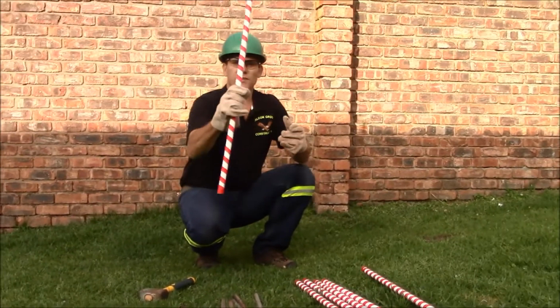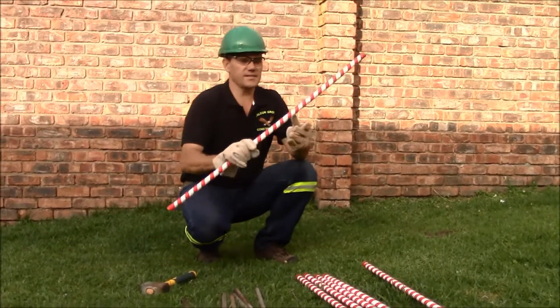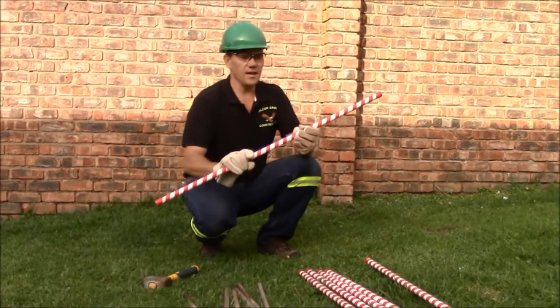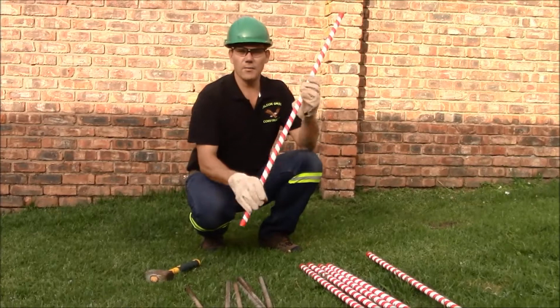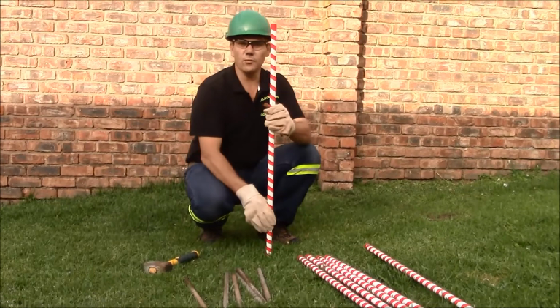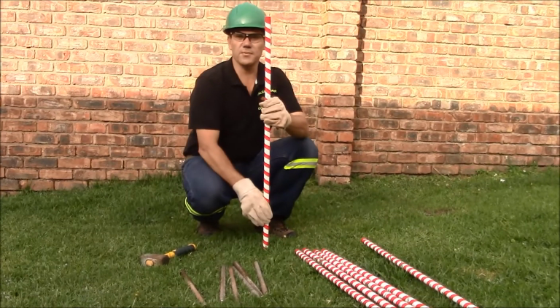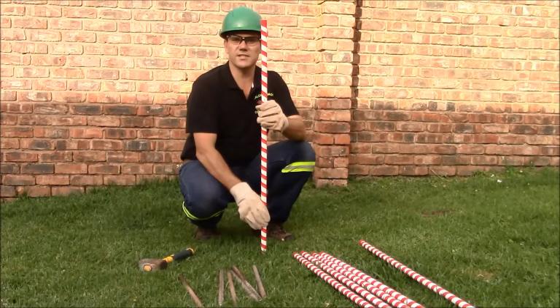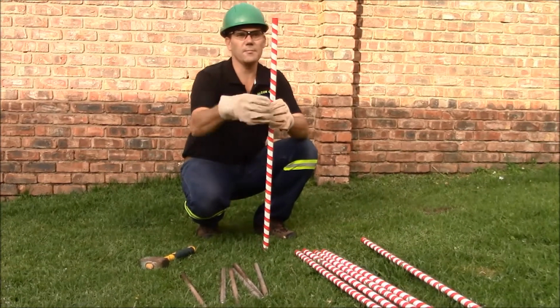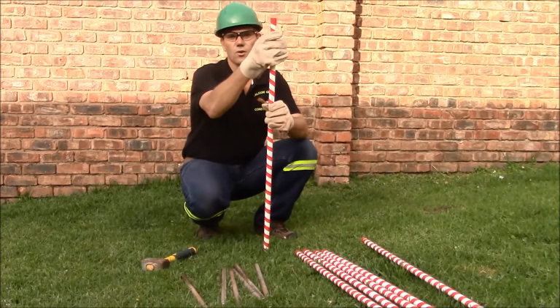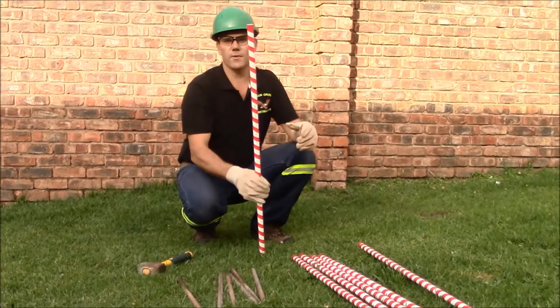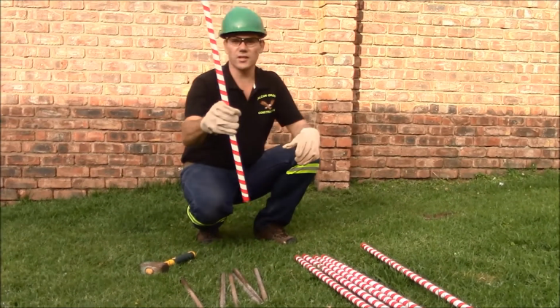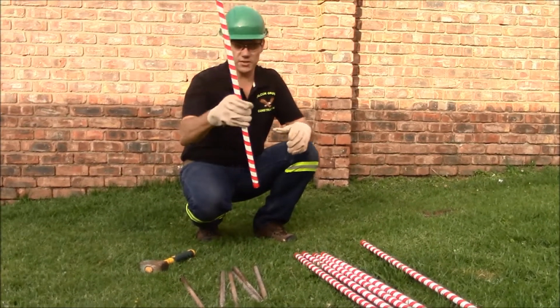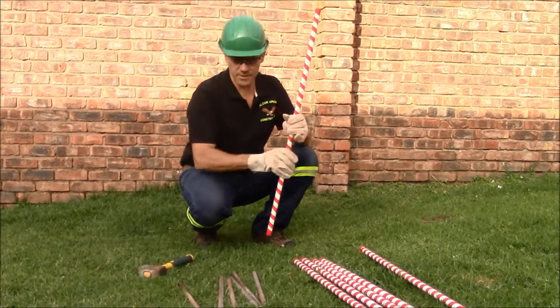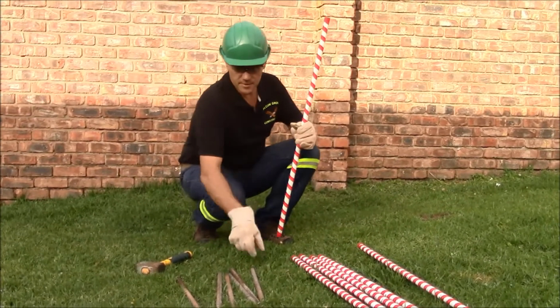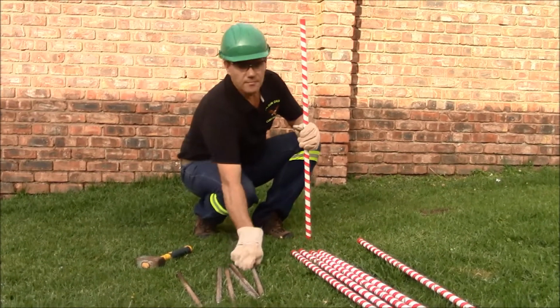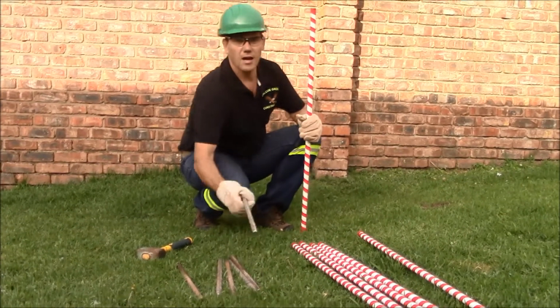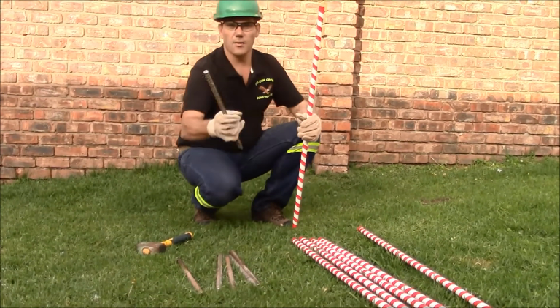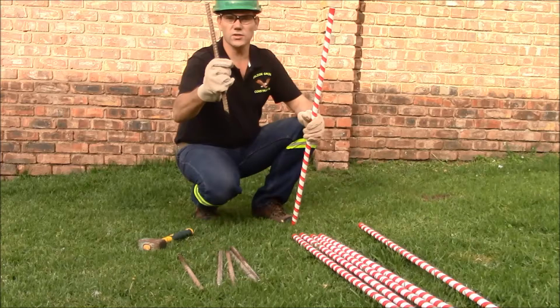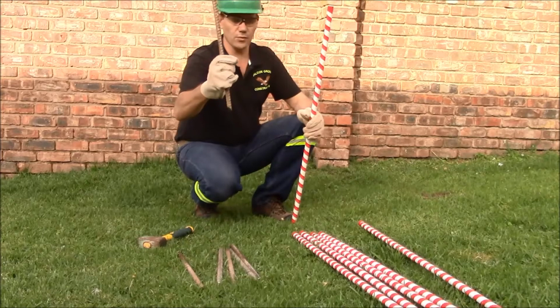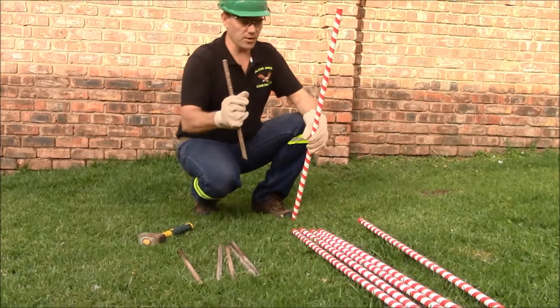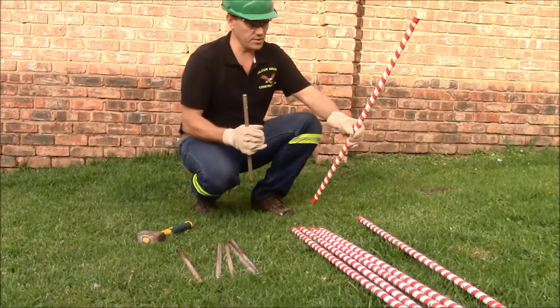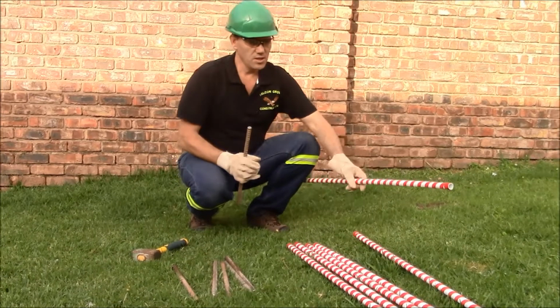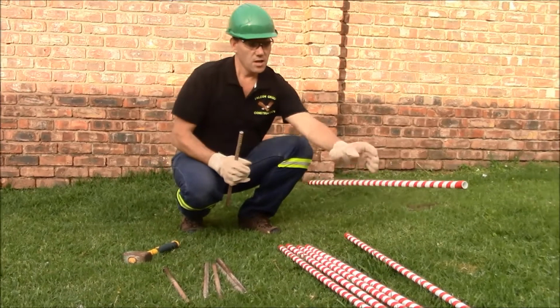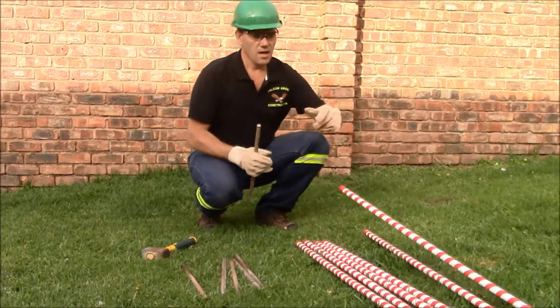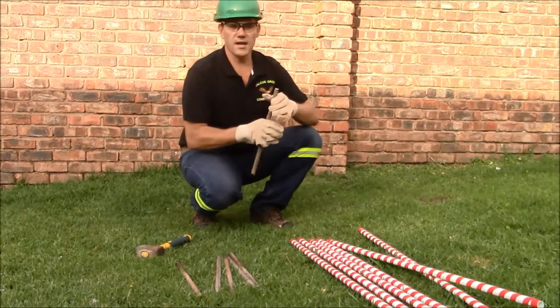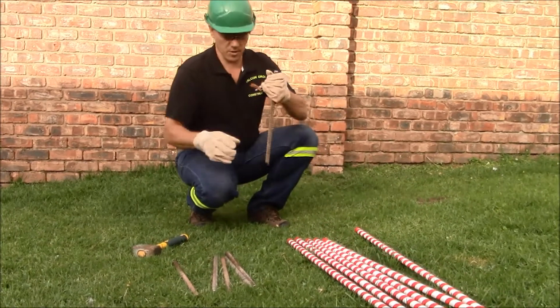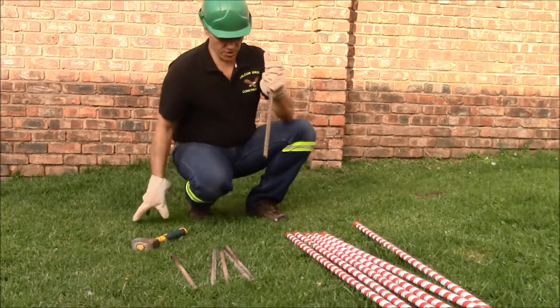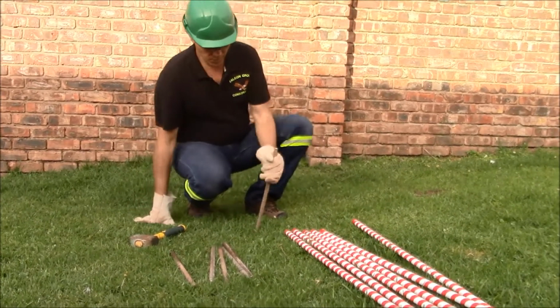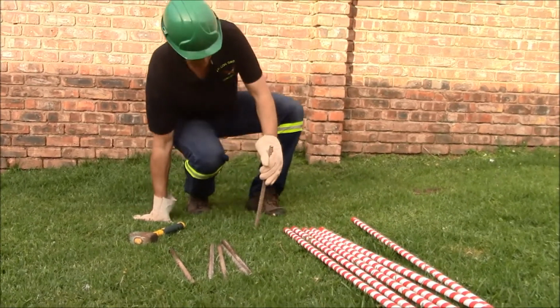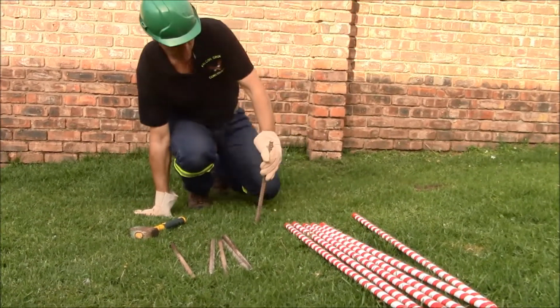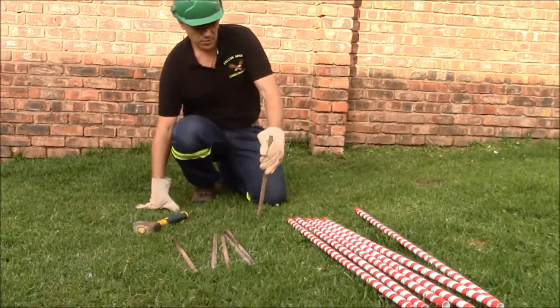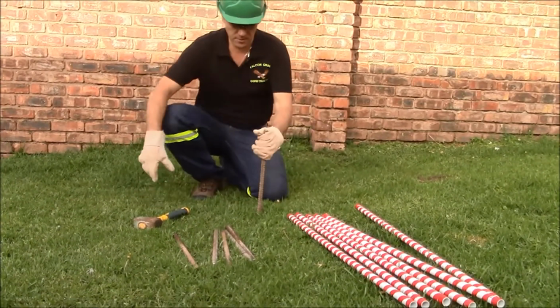As you can see, I am done with my PVC pipes with the insulation tape around them. I am also done with my rods, and I am going to show you how to put them into the ground.